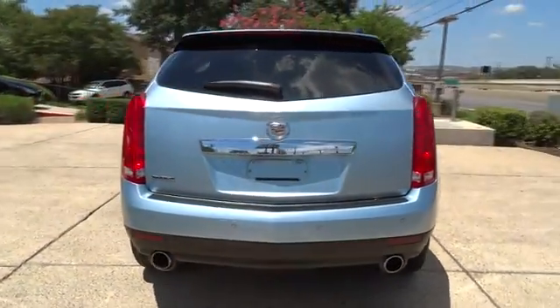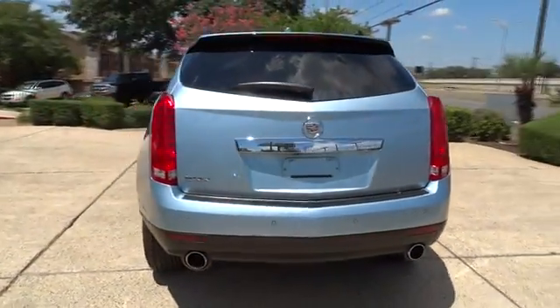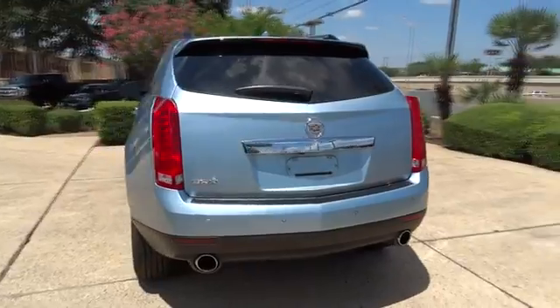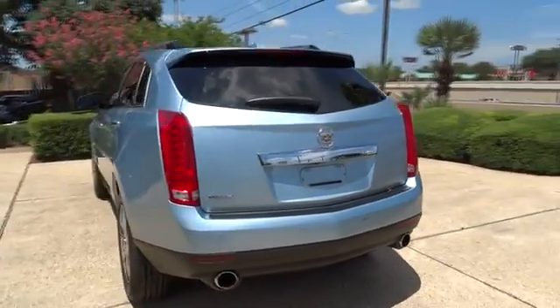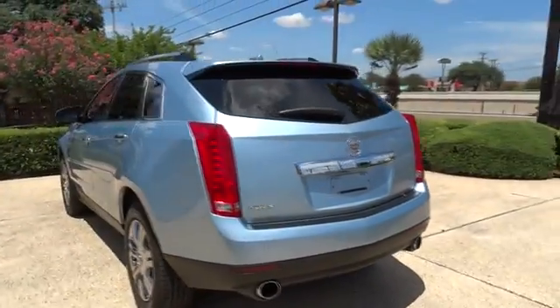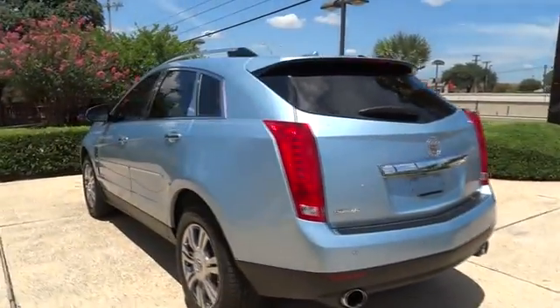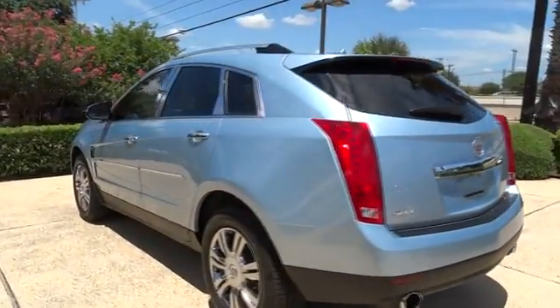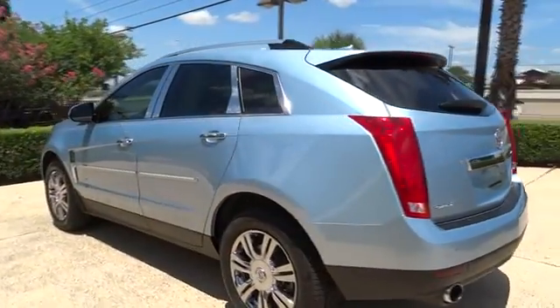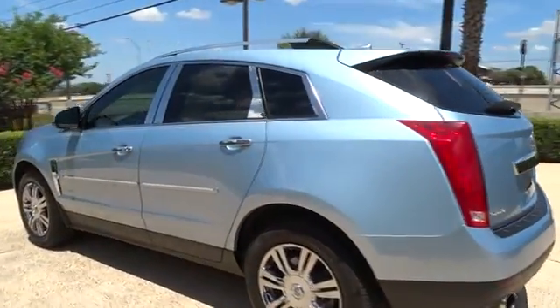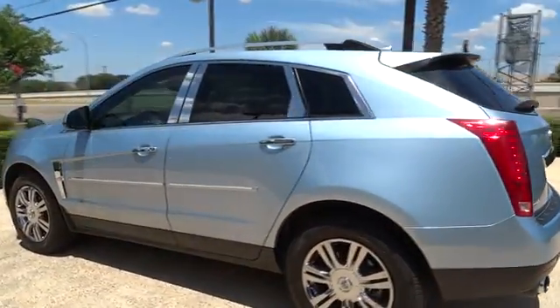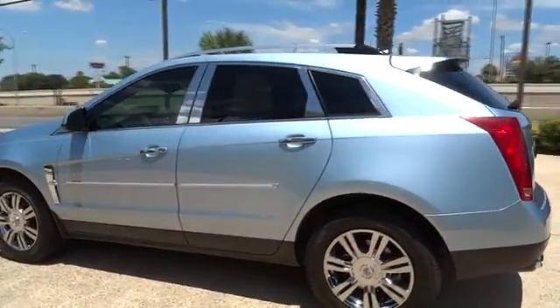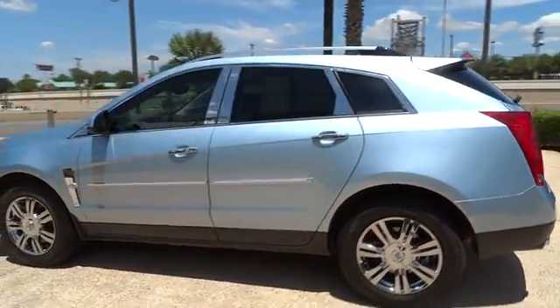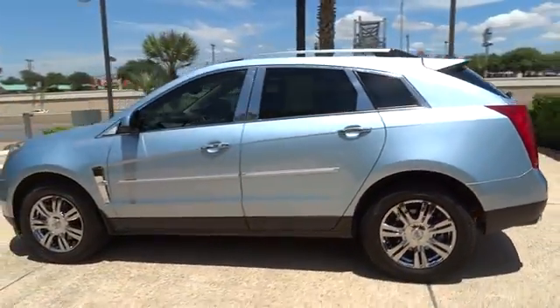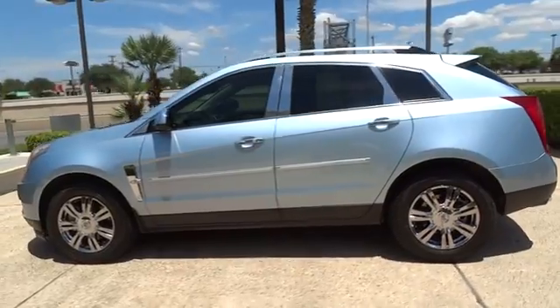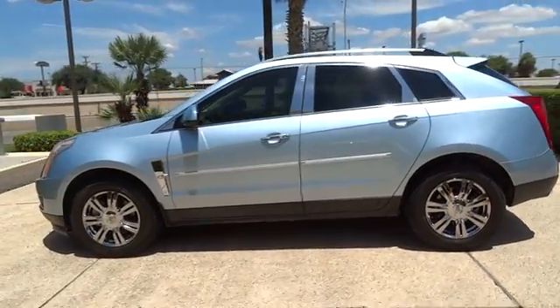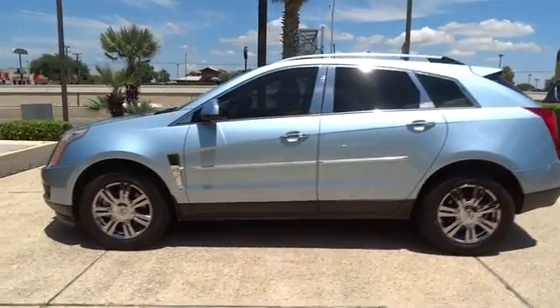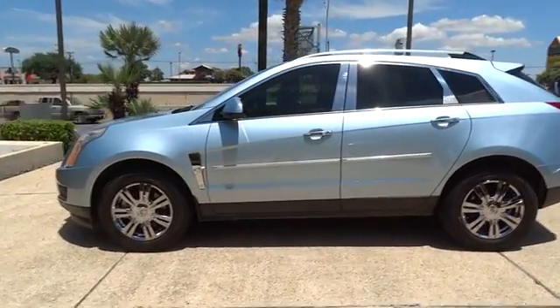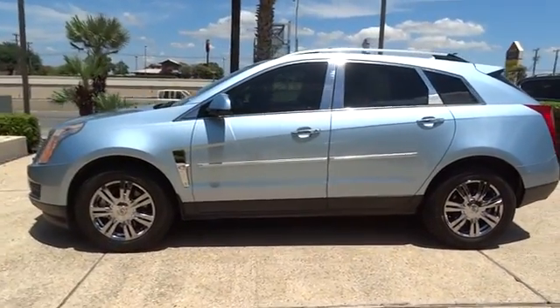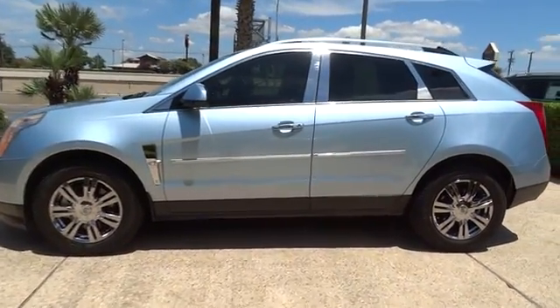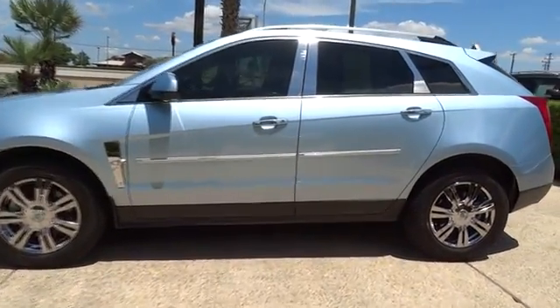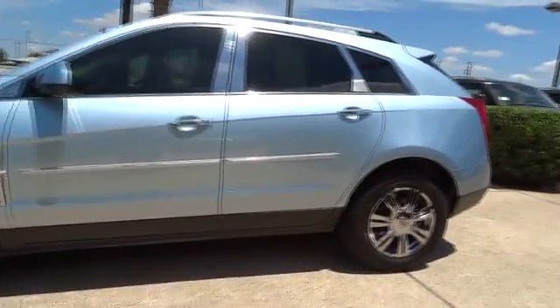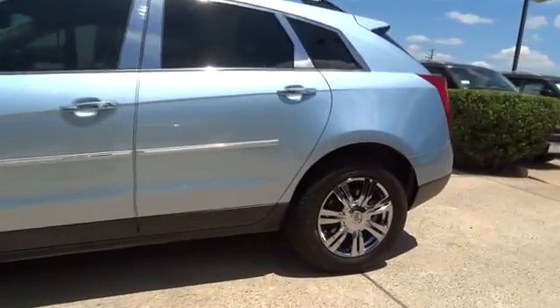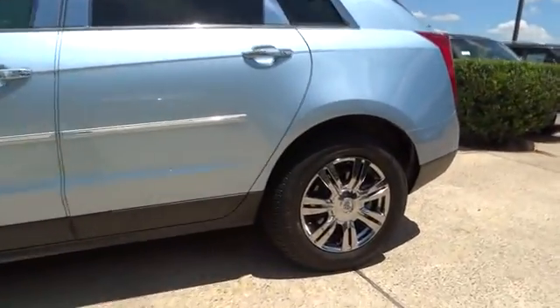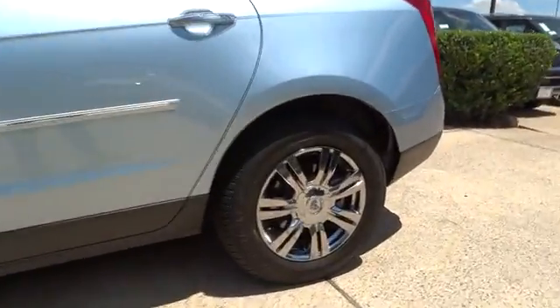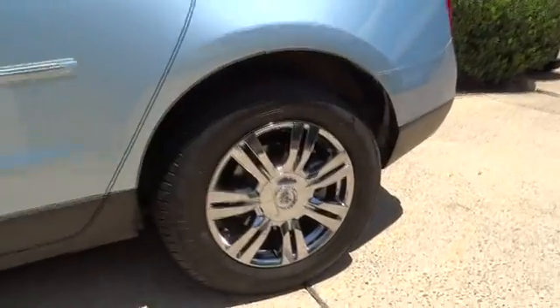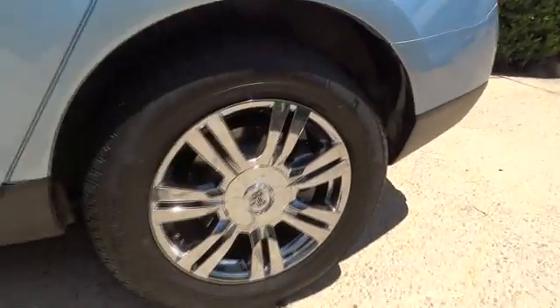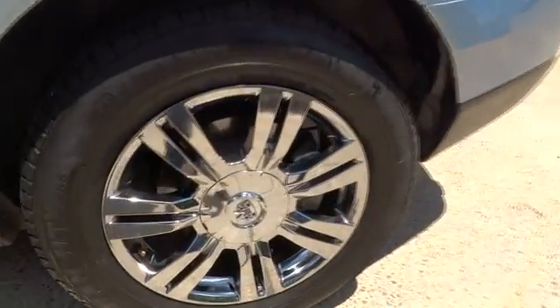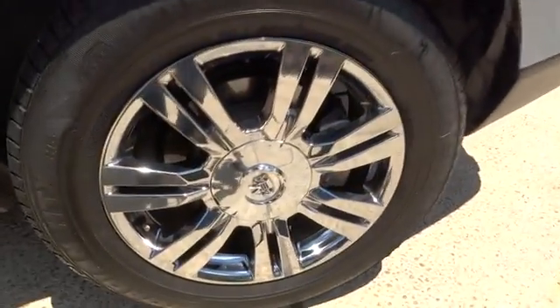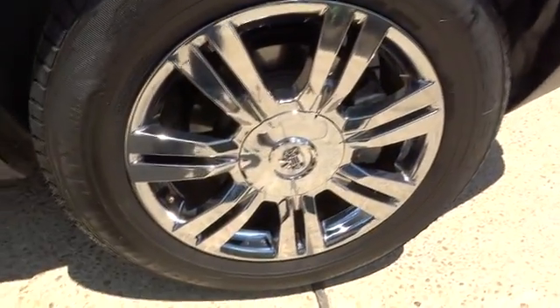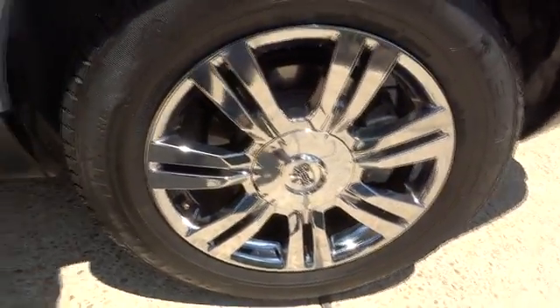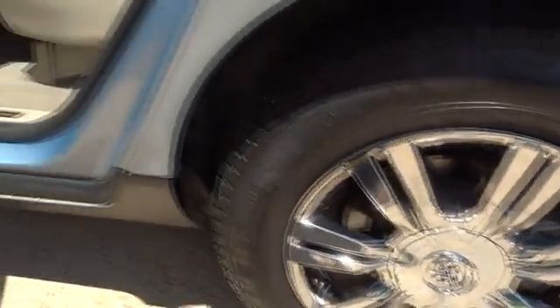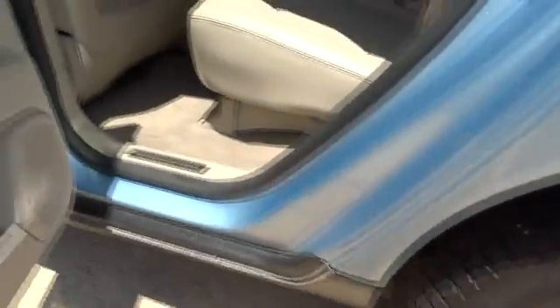Luxury lovers will delight in the new stylish handcrafted cabin. And for technology lovers, the list of high-tech features is too long to list. This vehicle has less than 75,000 miles. Here are some of this vehicle's great options.